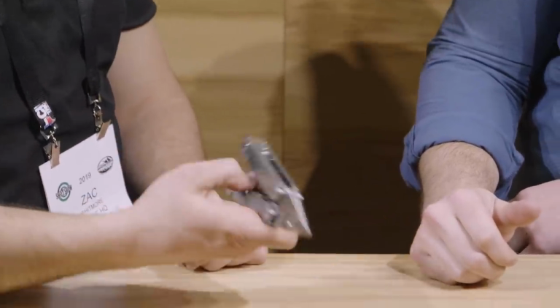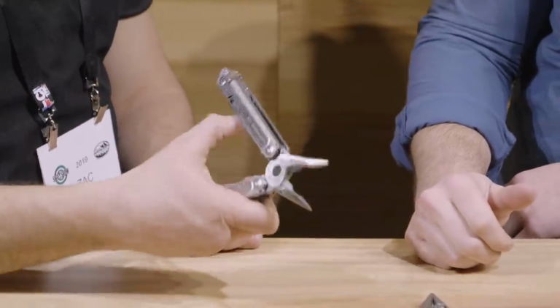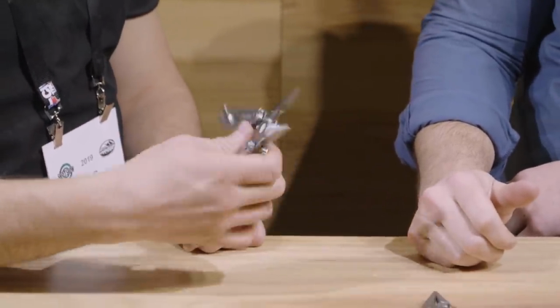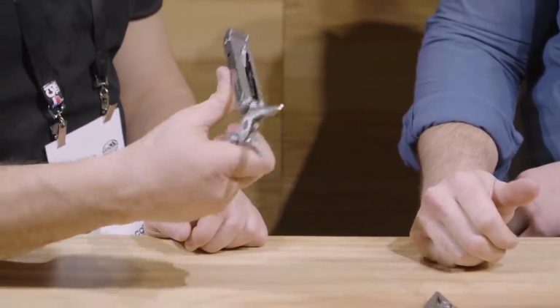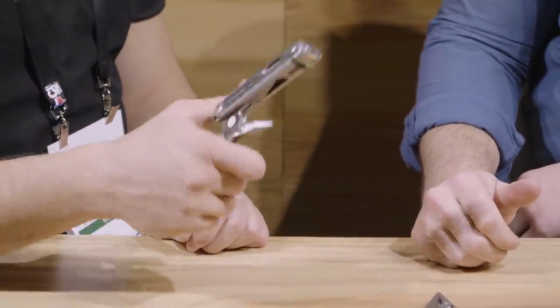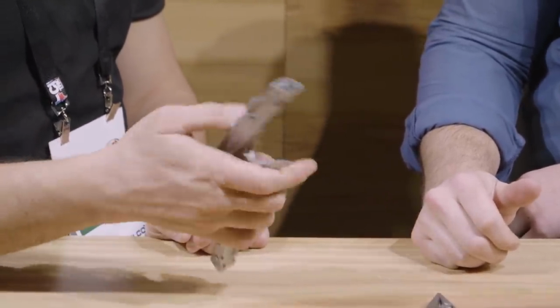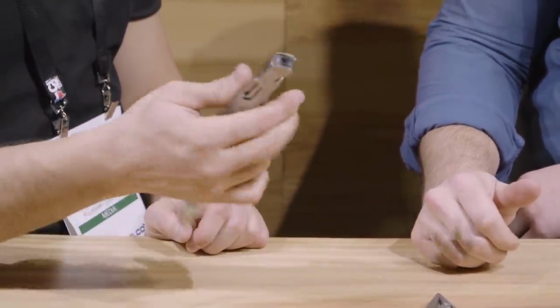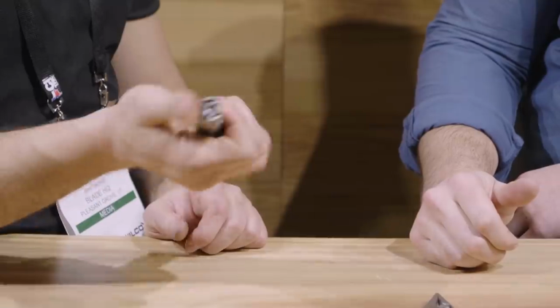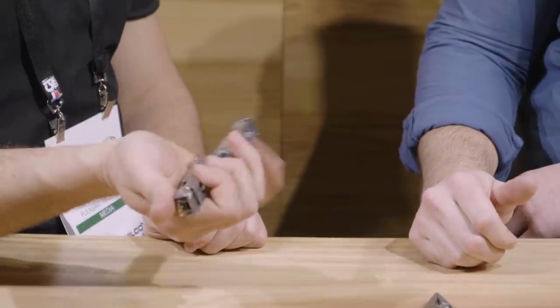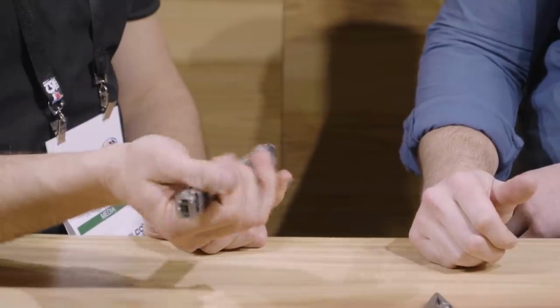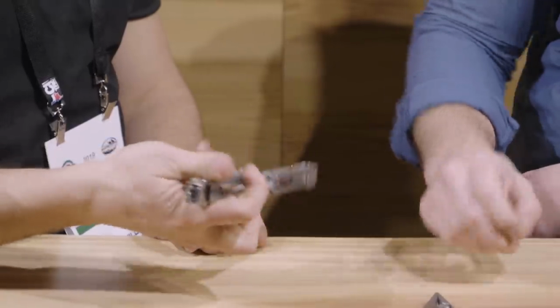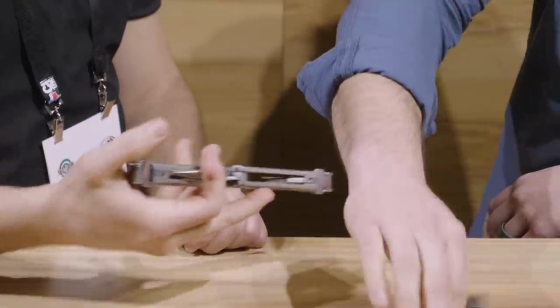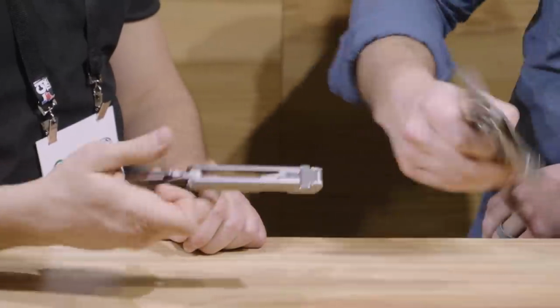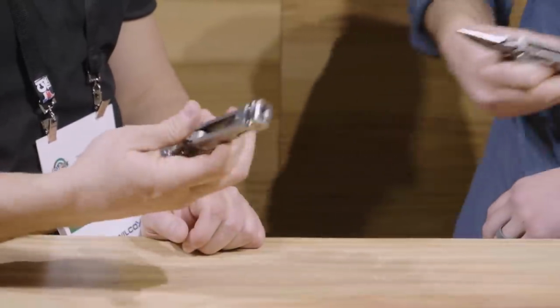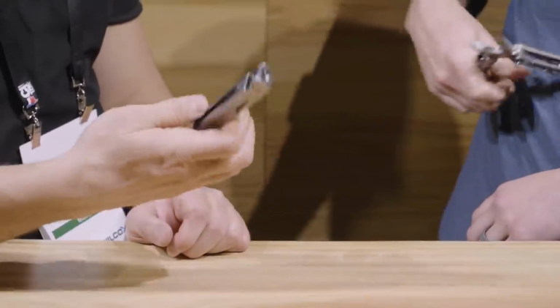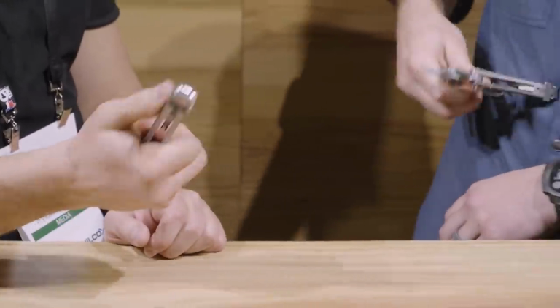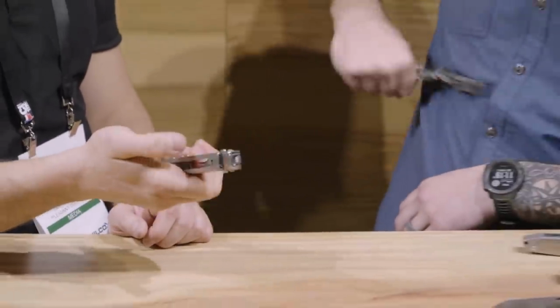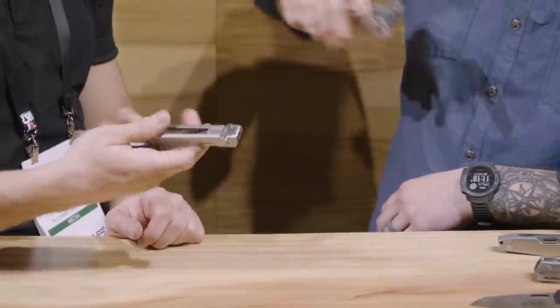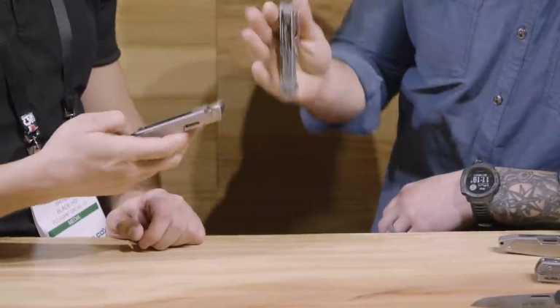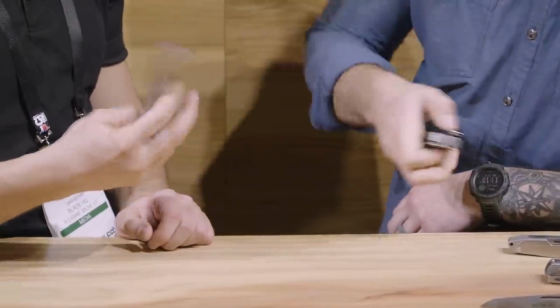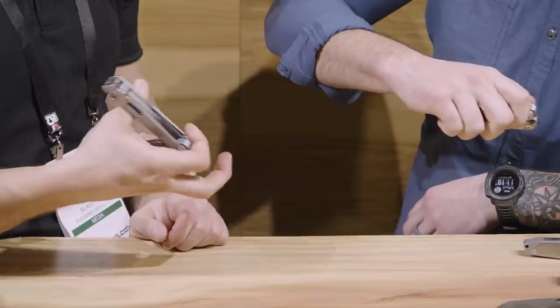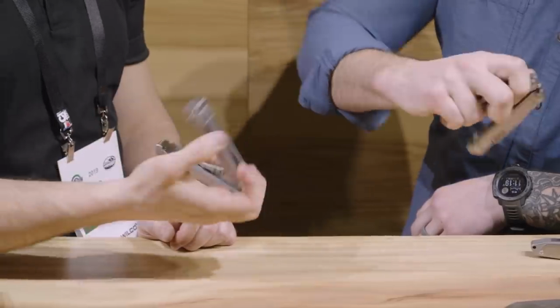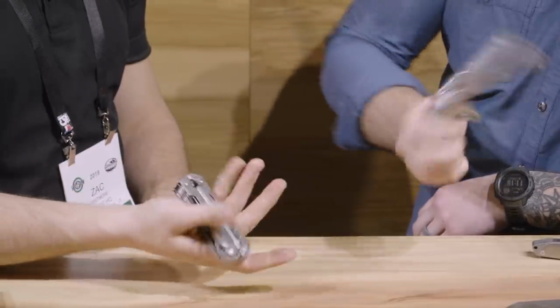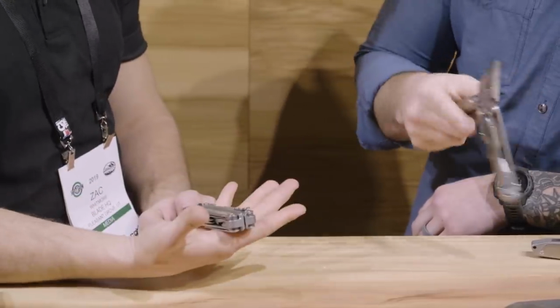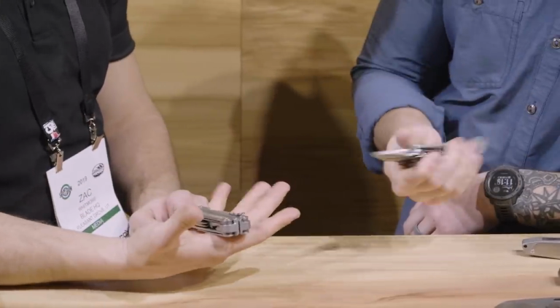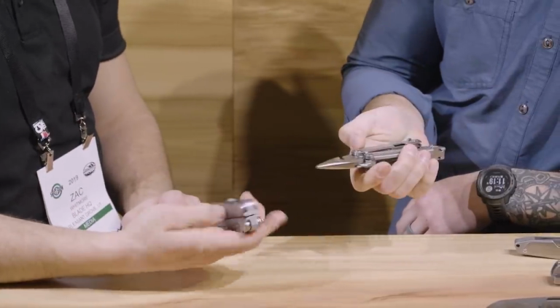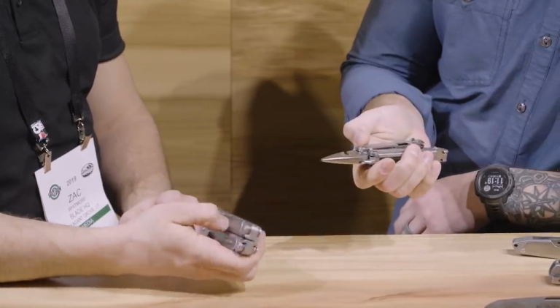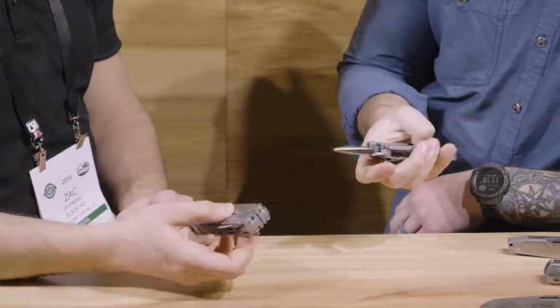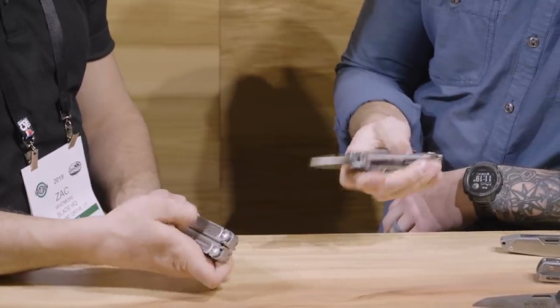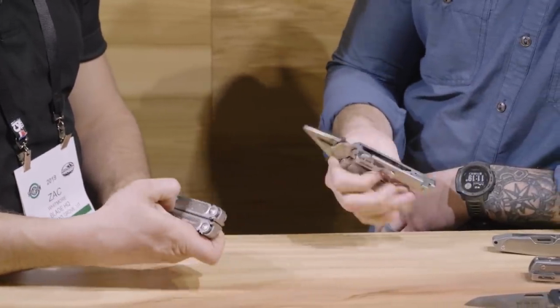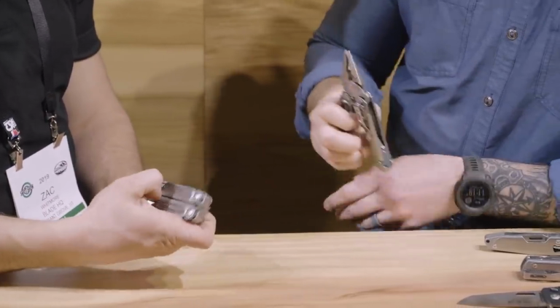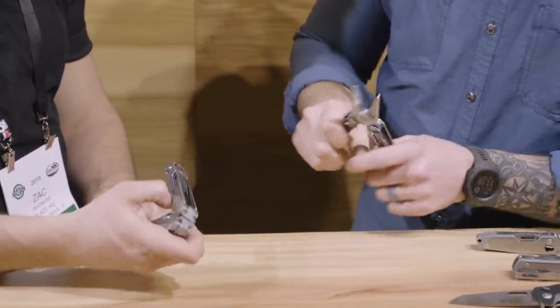And then what about one-handed close? One-handed close, you can still do it. This is my first time messing with this thing — oh, there we go. That's awesome. That is really awesome.